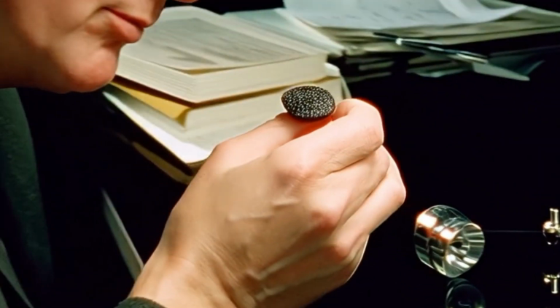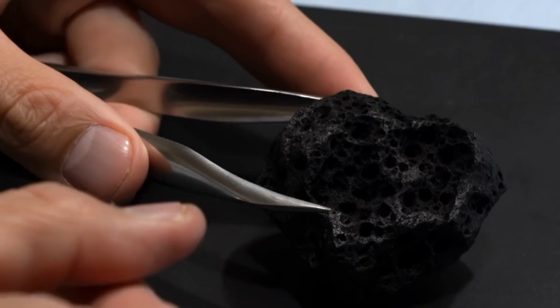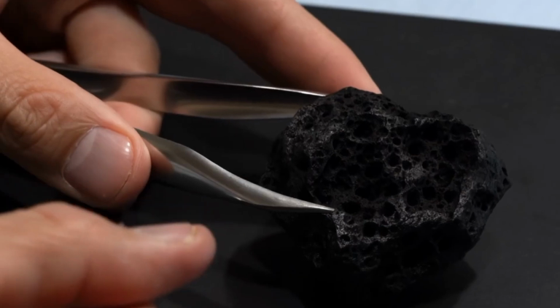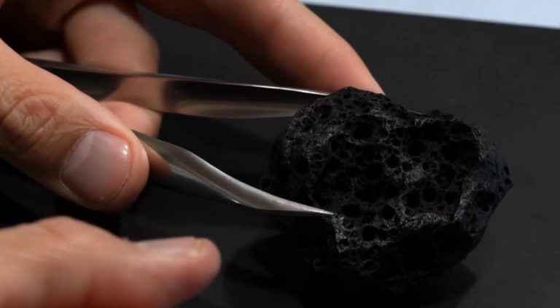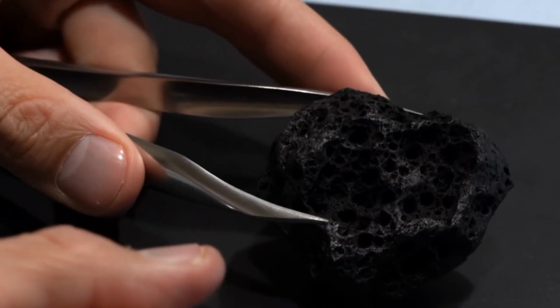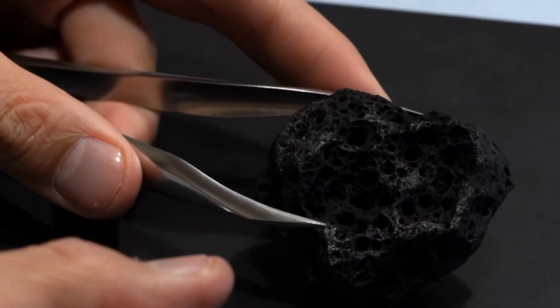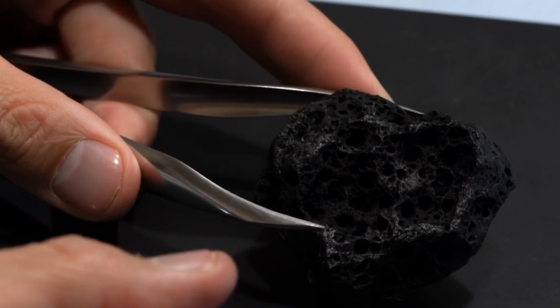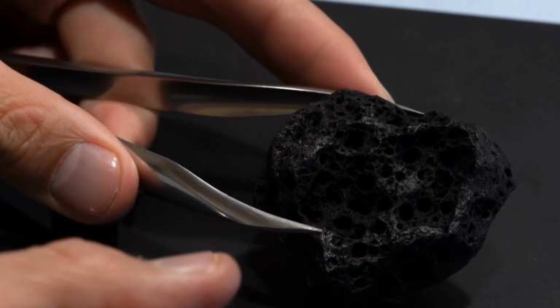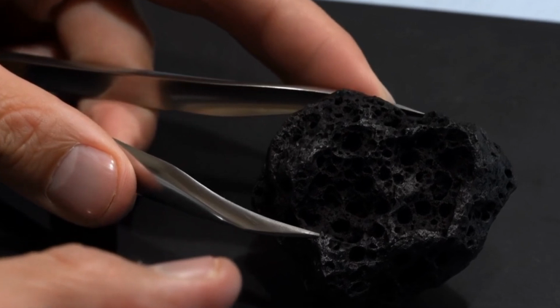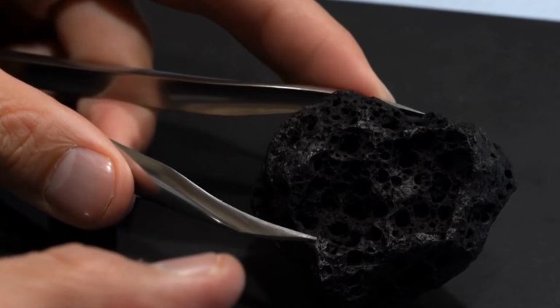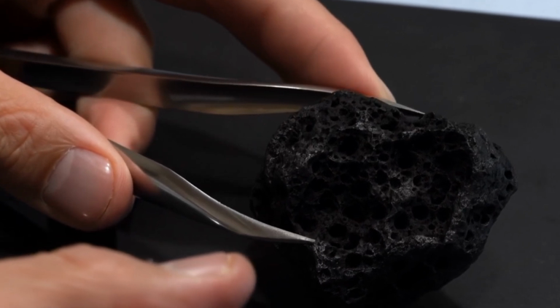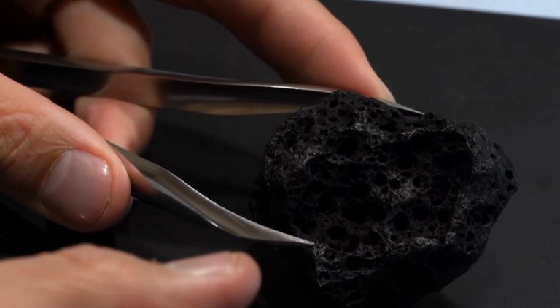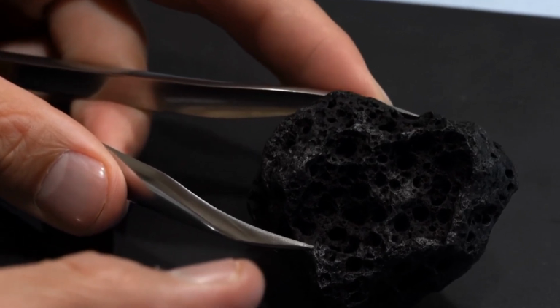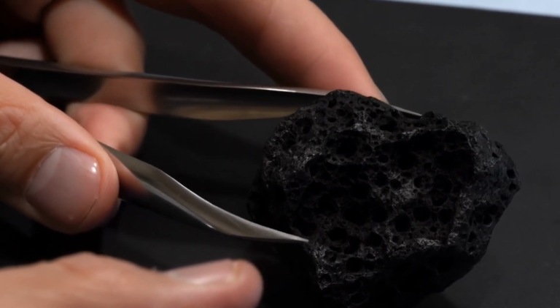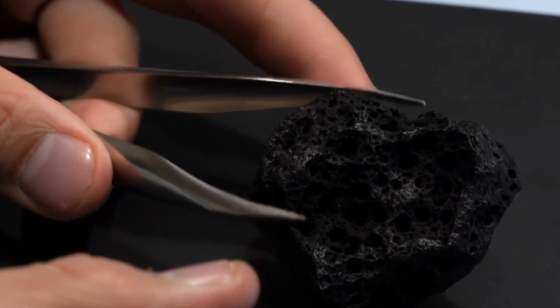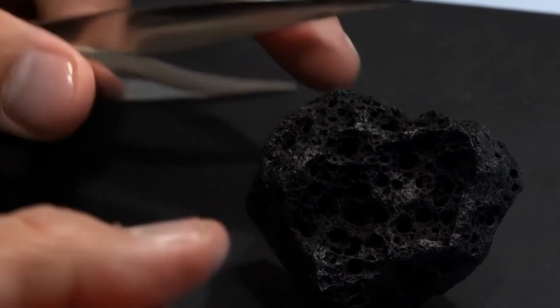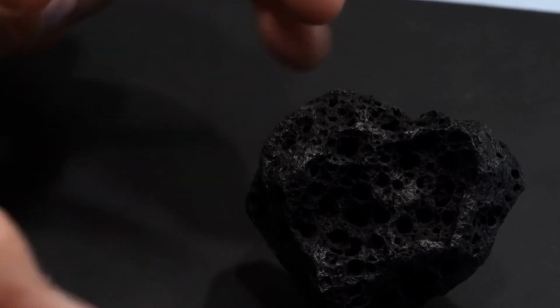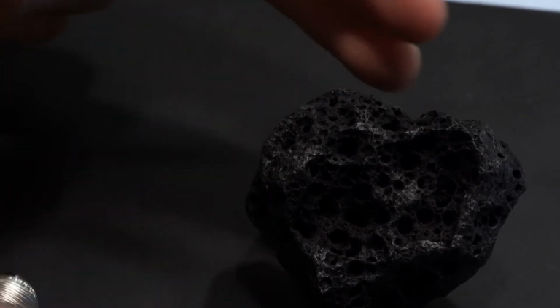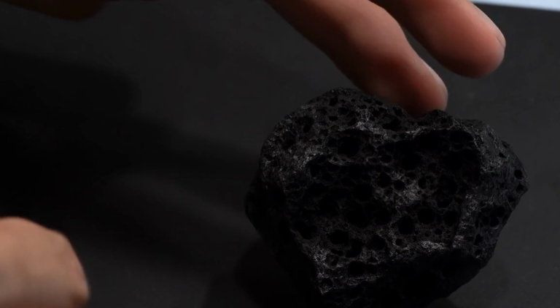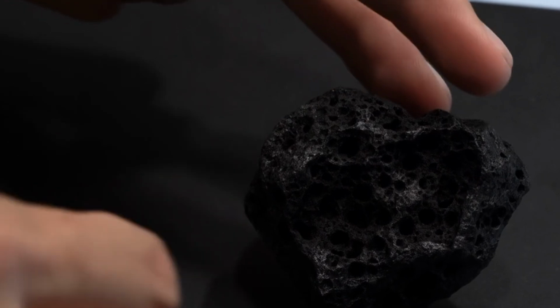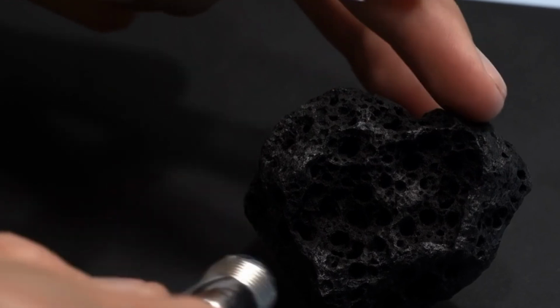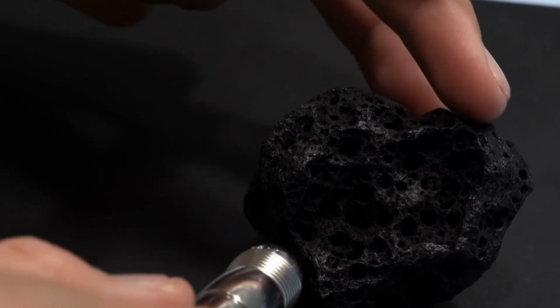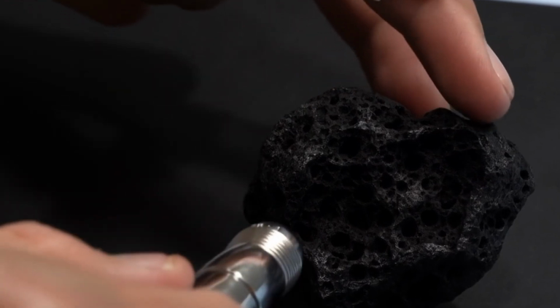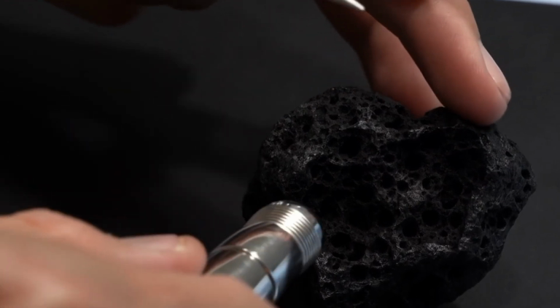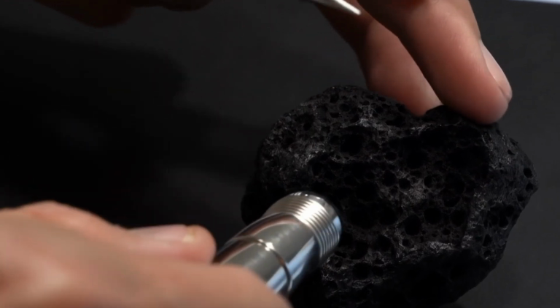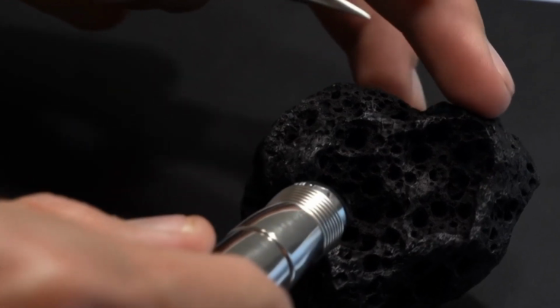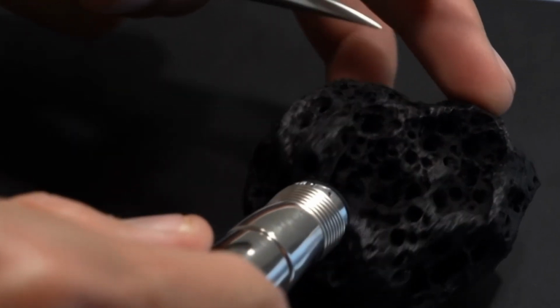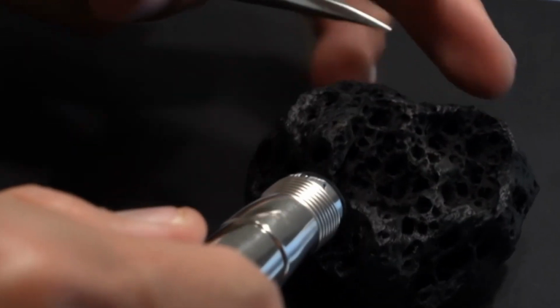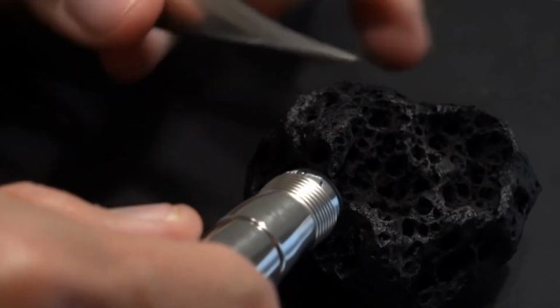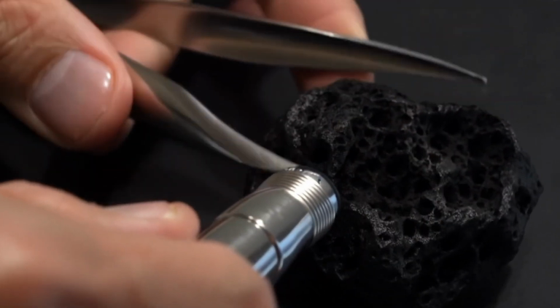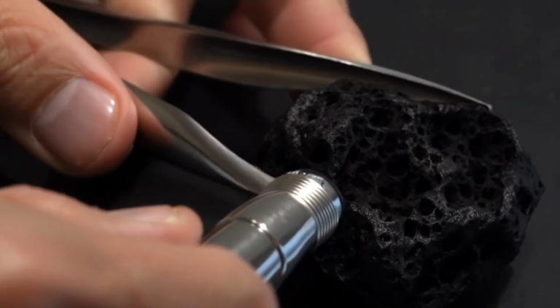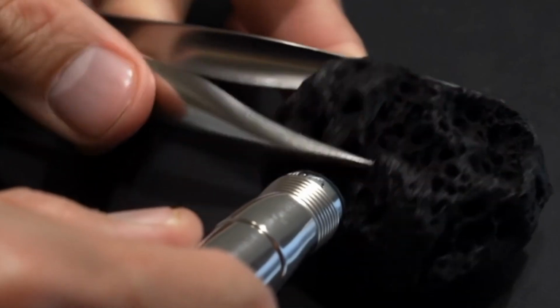Test 6: Heat resistance test. Heat the stone gently with a lighter for about 30 seconds, then drop it into cold water. A real diamond will remain unchanged due to its extreme heat resistance. Fake stones like glass may crack or shatter.